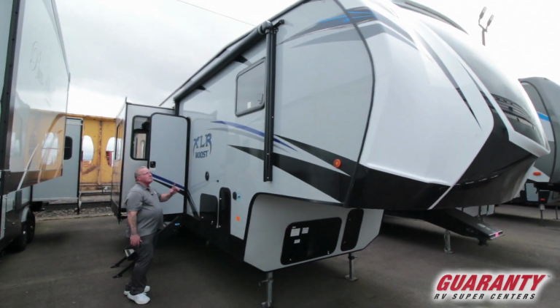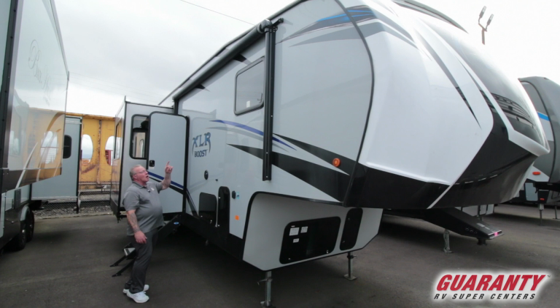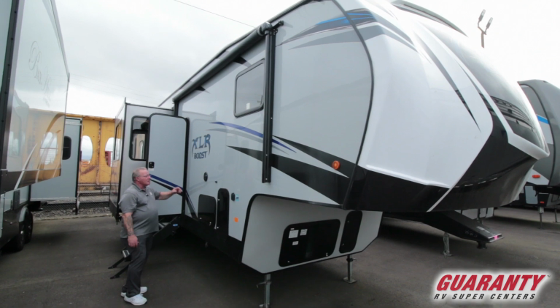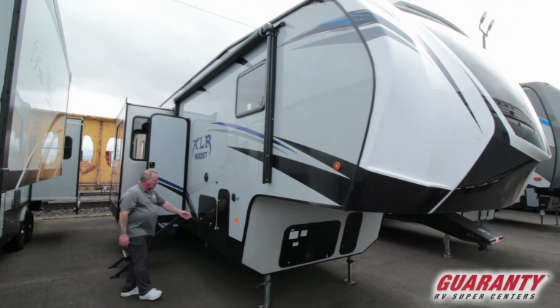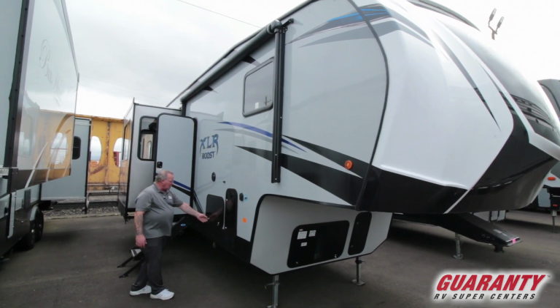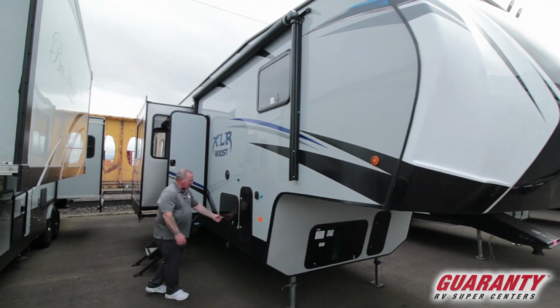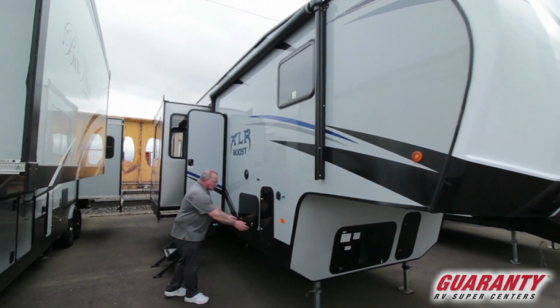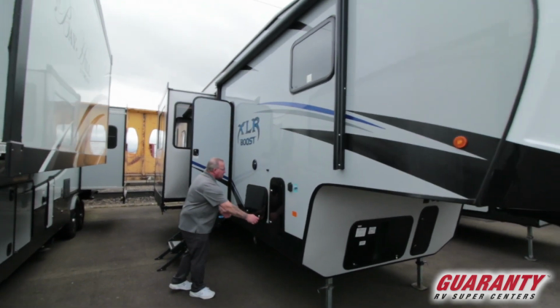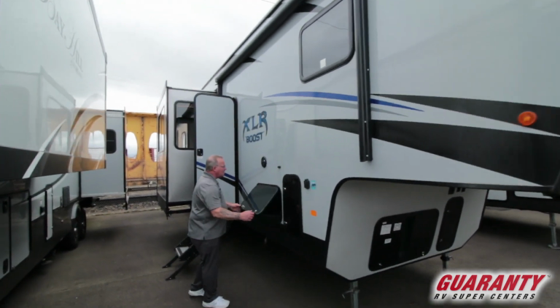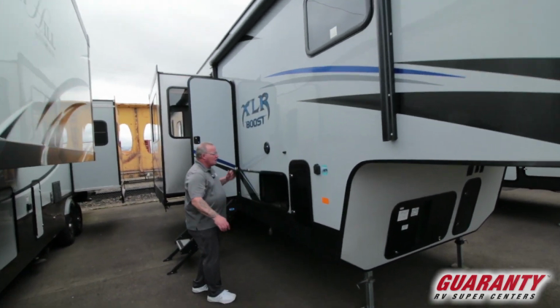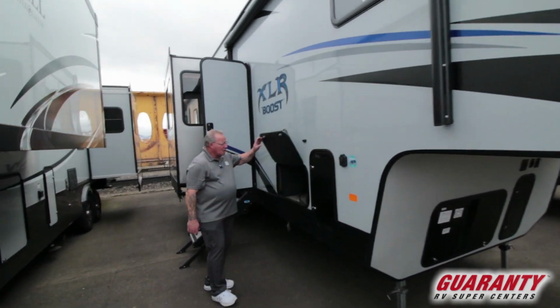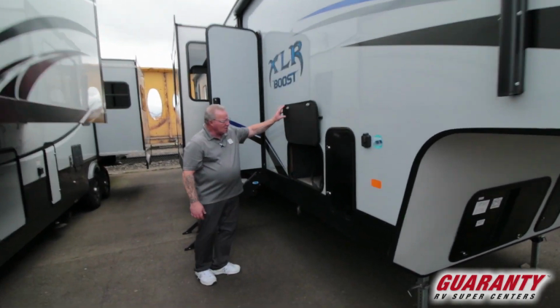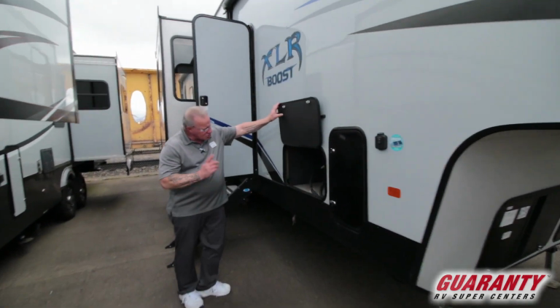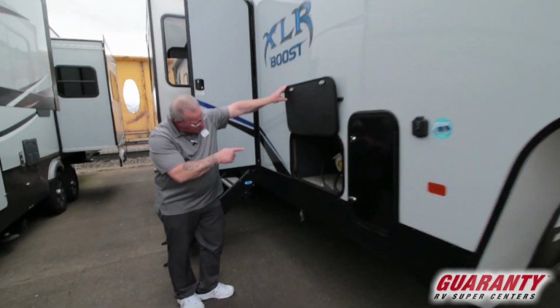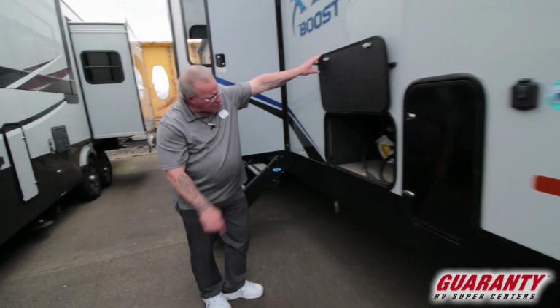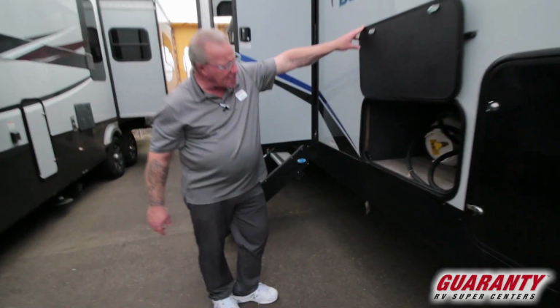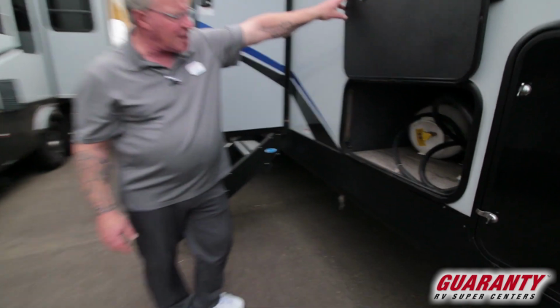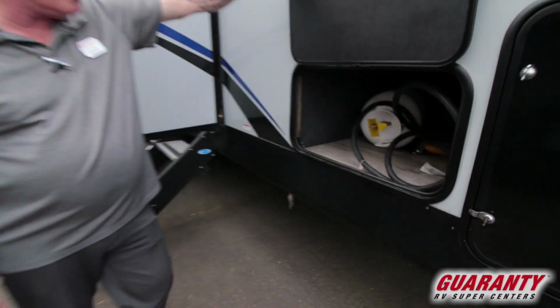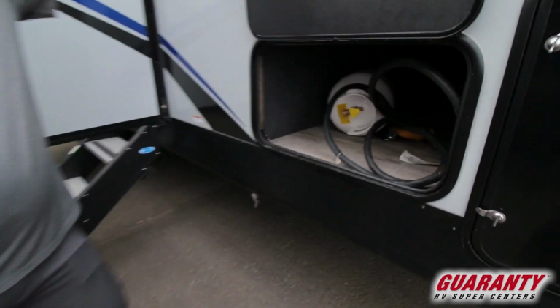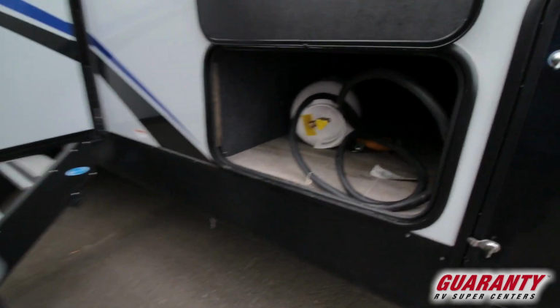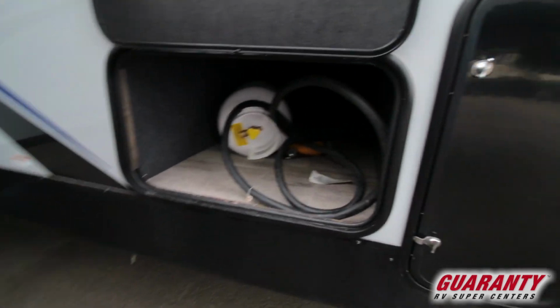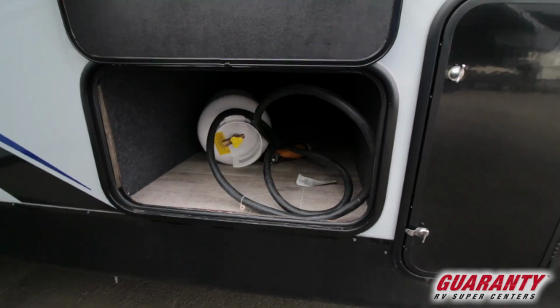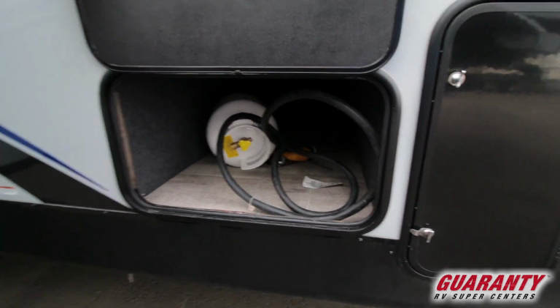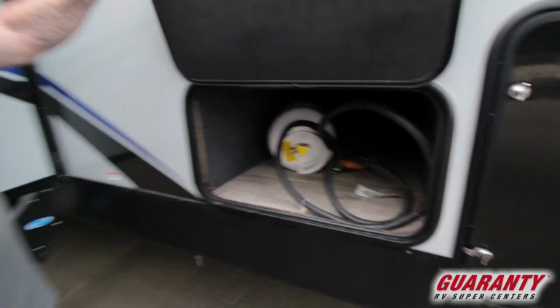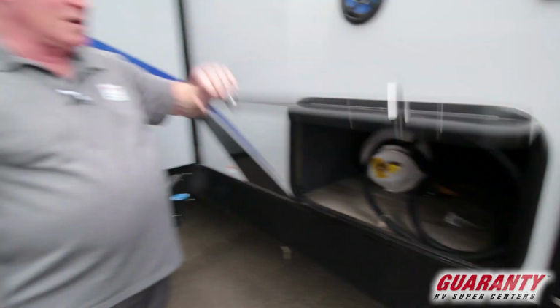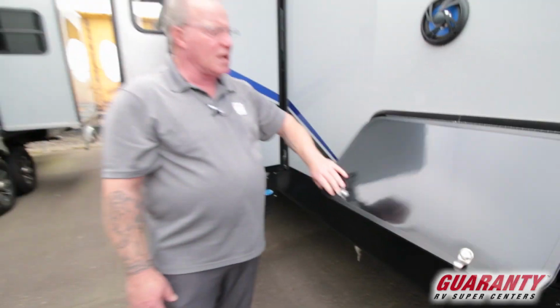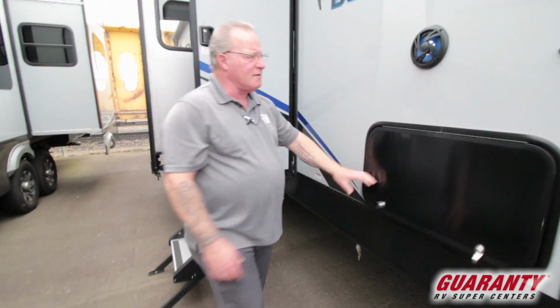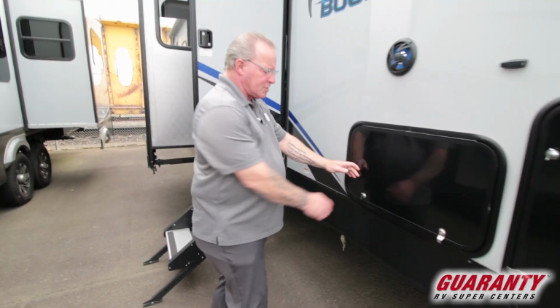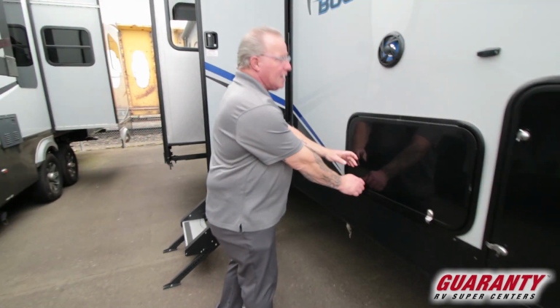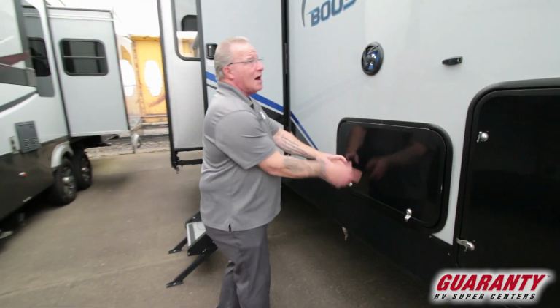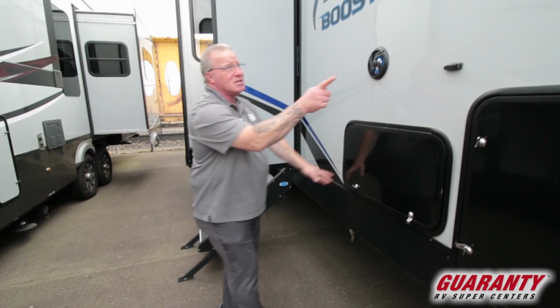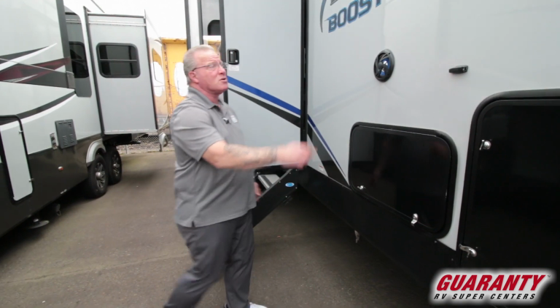Power awning, underbelly storage, straight through to the other side is pass-through. Insulated and forced air heat, outside speakers.